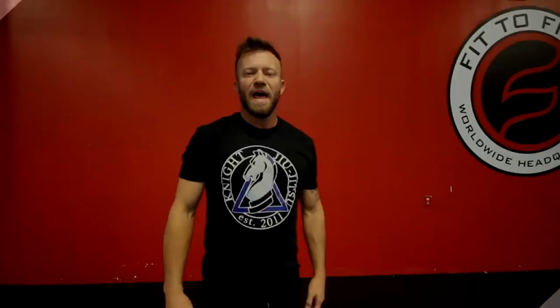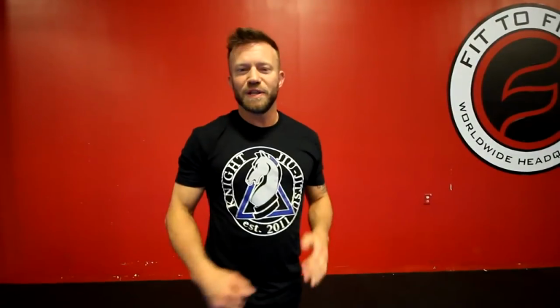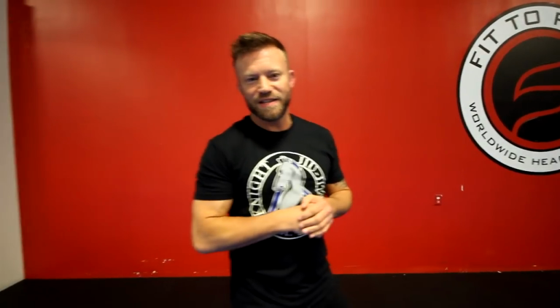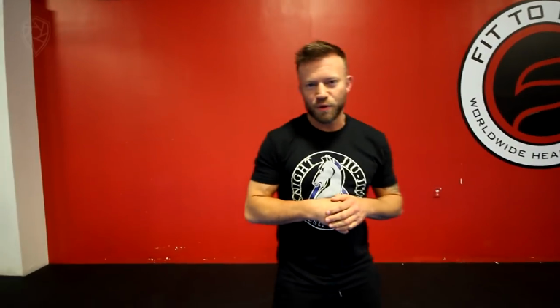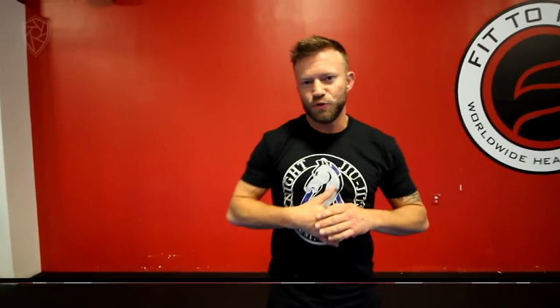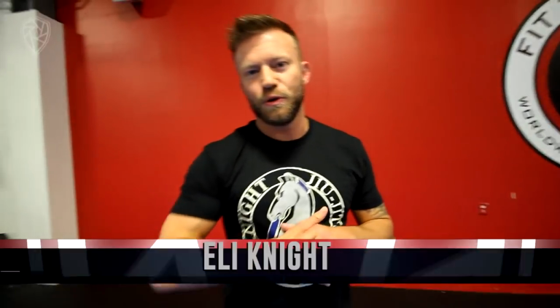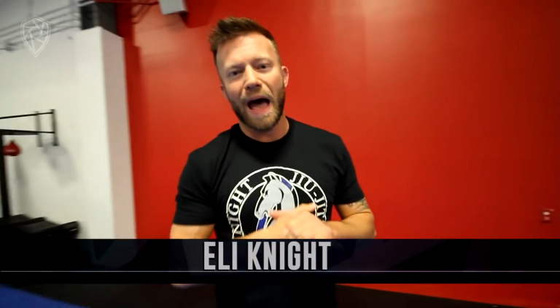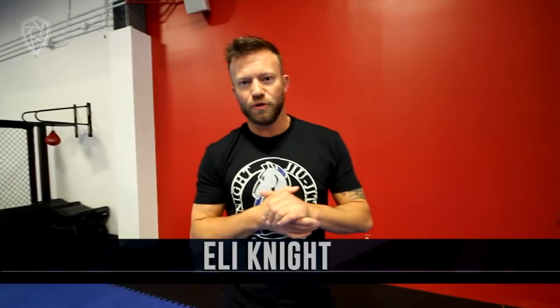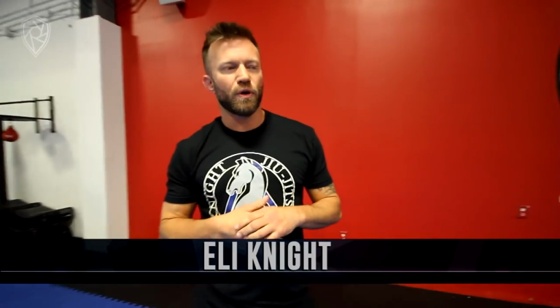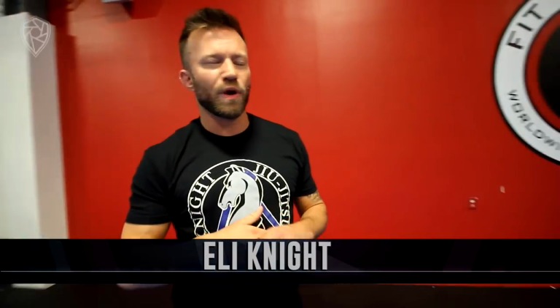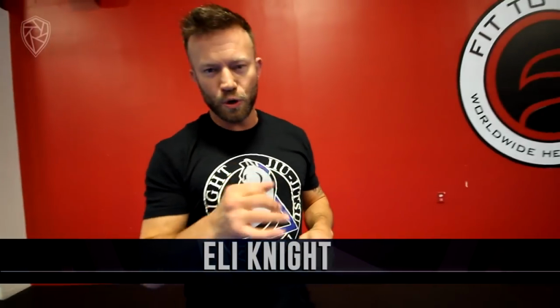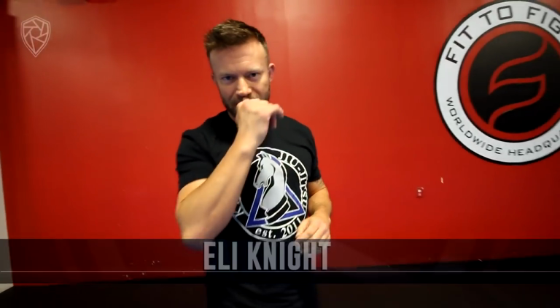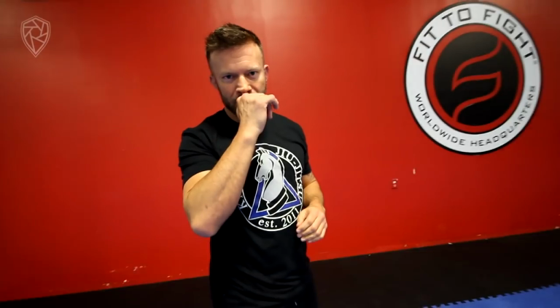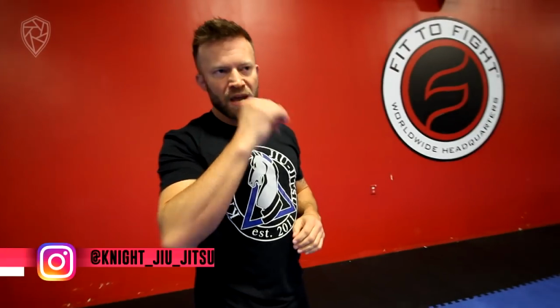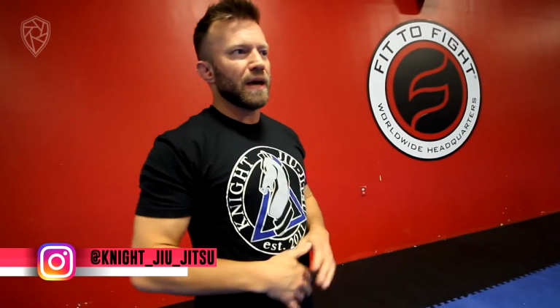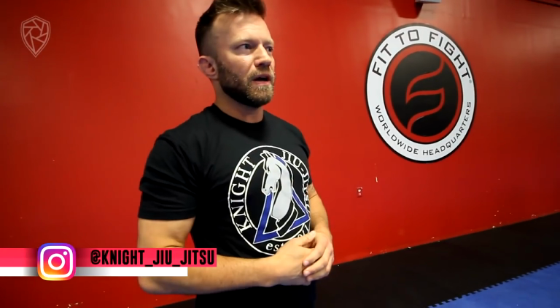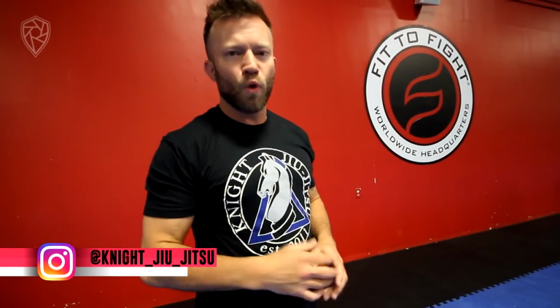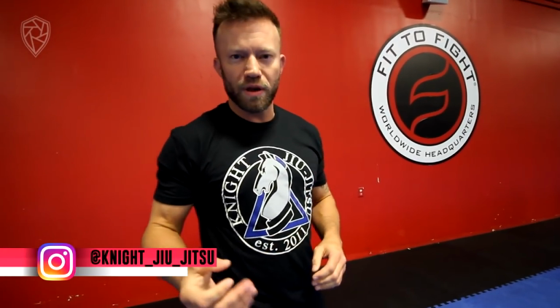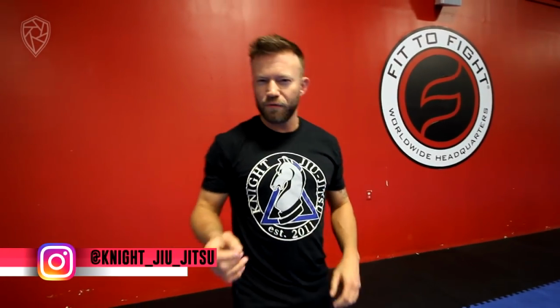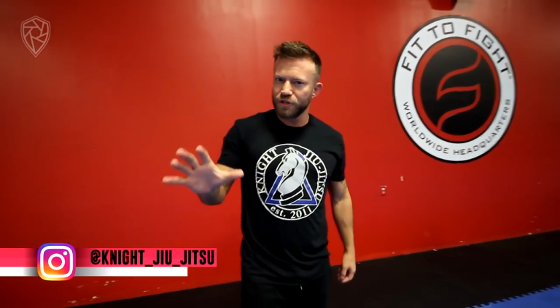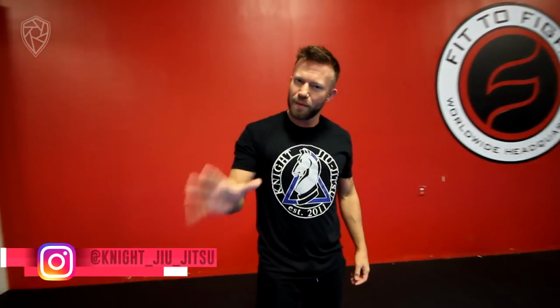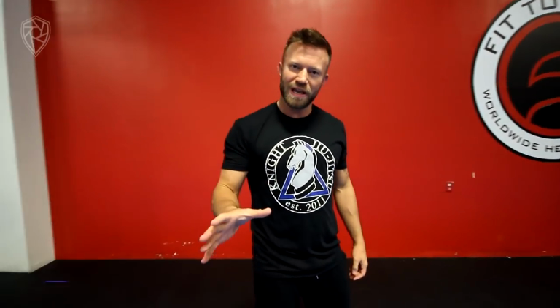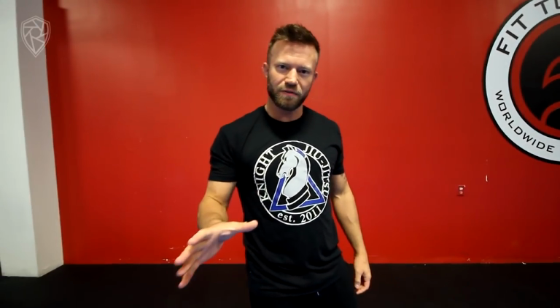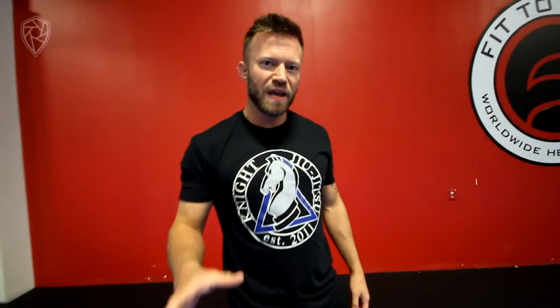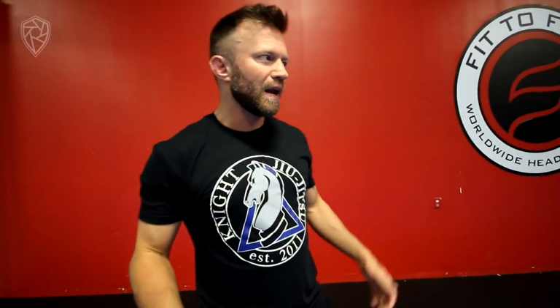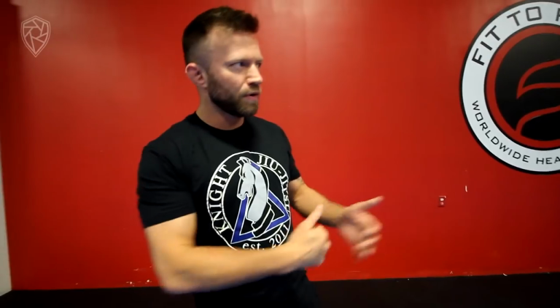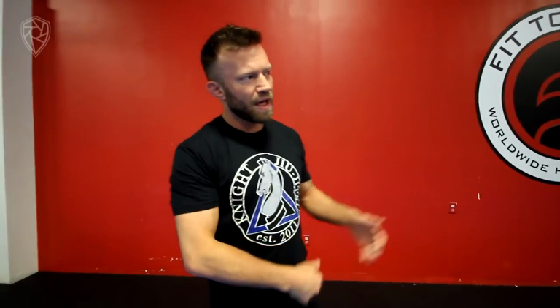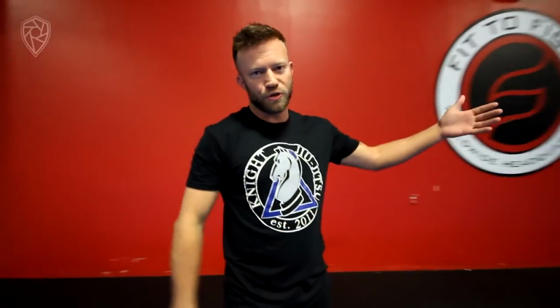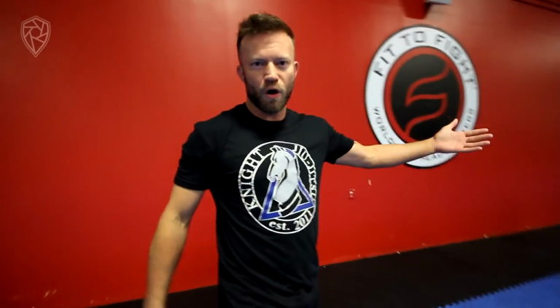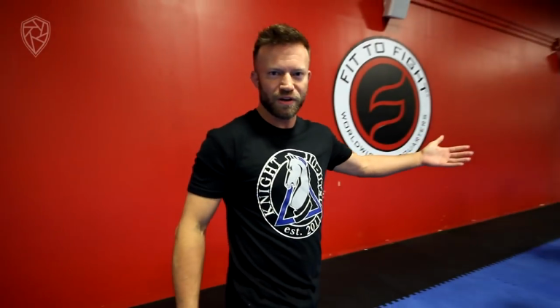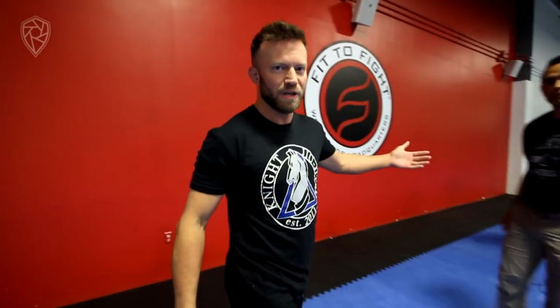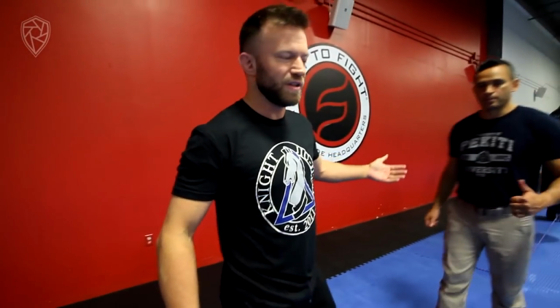Hey, what's up guys? It's Eli Knight with Knight Jiu-Jitsu and with Aperture. I want to show you a technique today that I've been working with. I got it originally from a punching headlock defense, and I'm privileged to have Mr. Jared Wahongi here to help me demonstrate this.